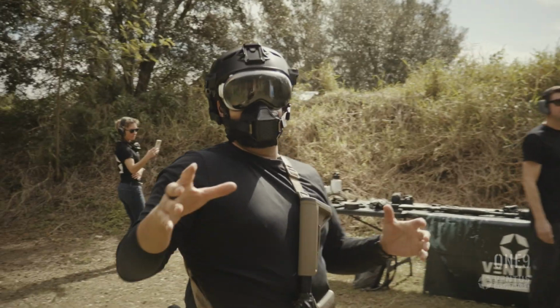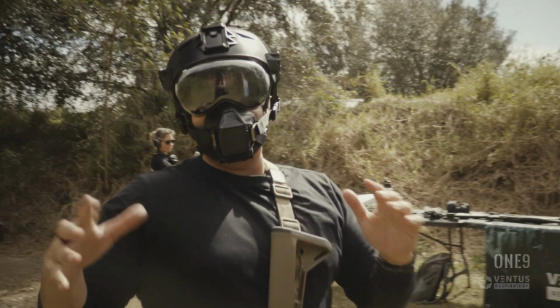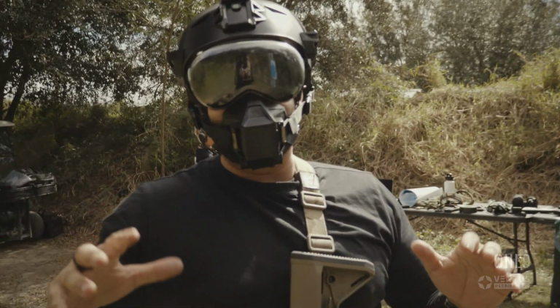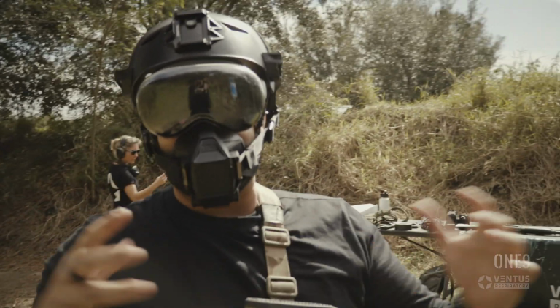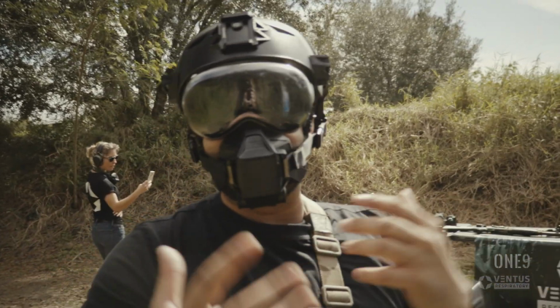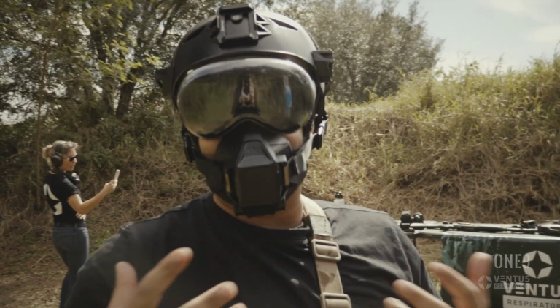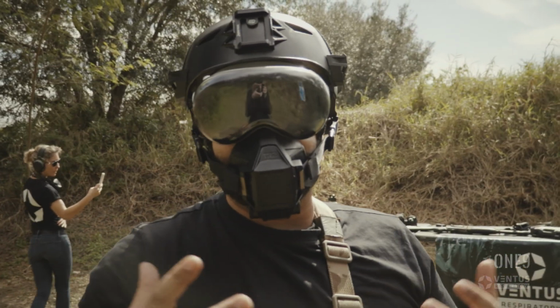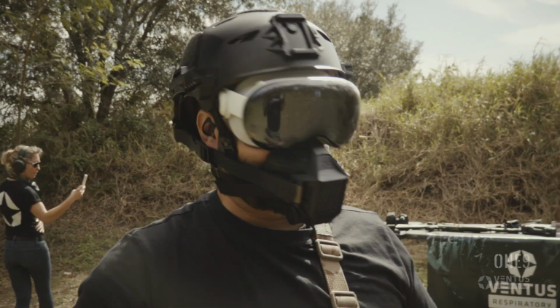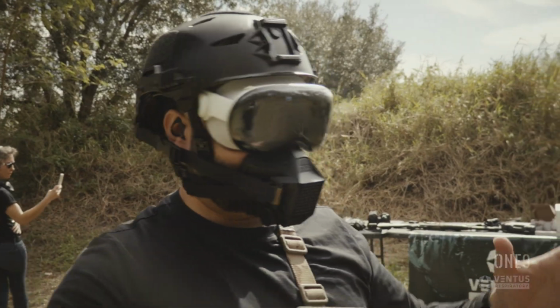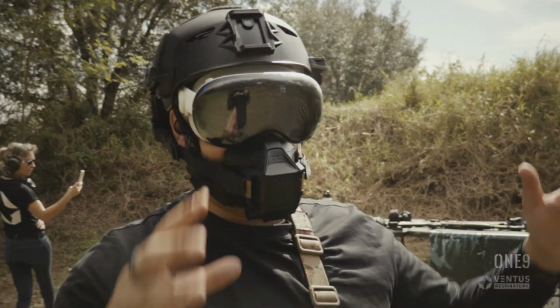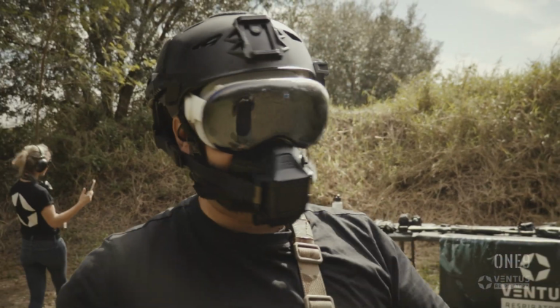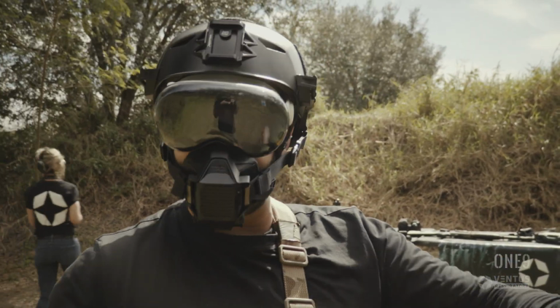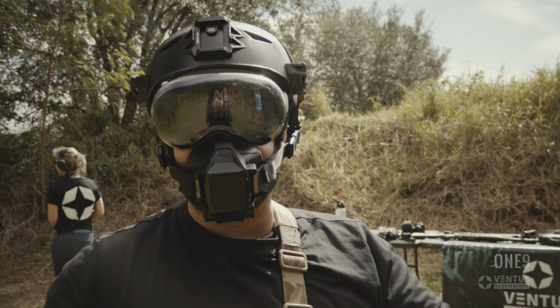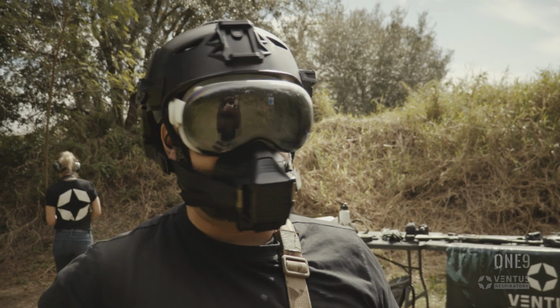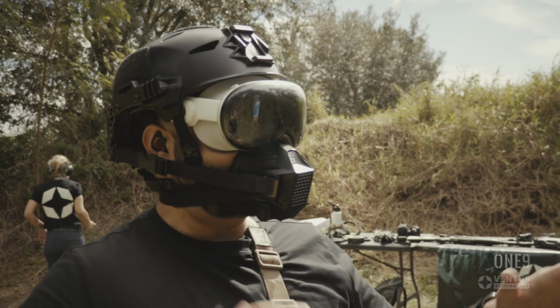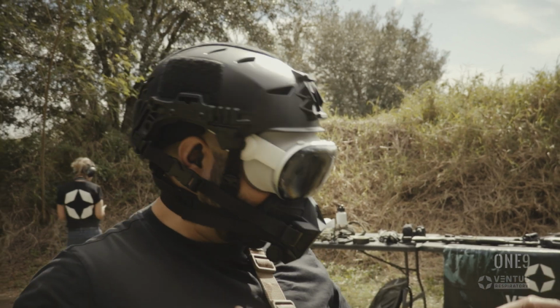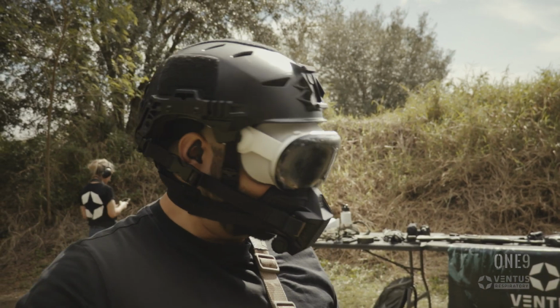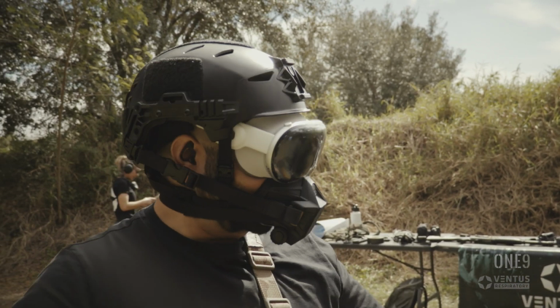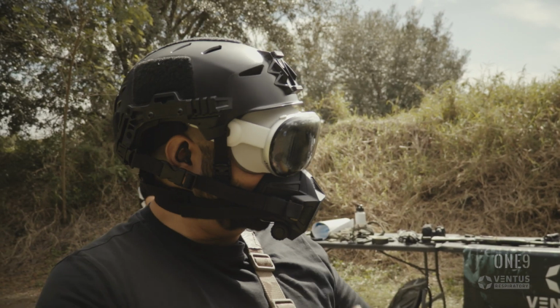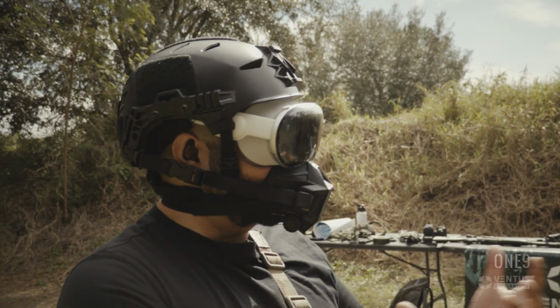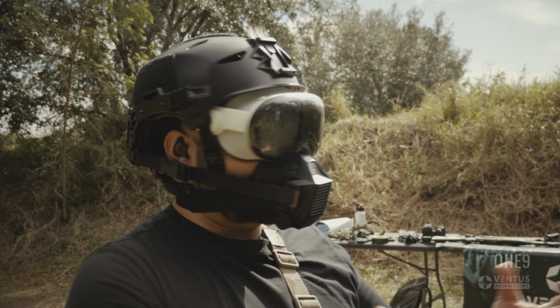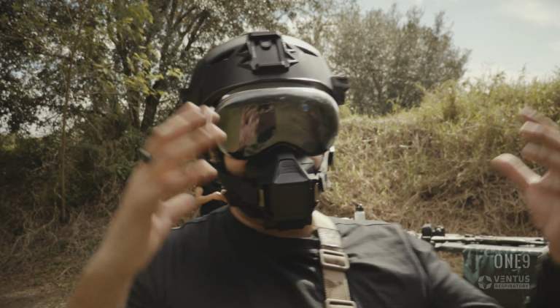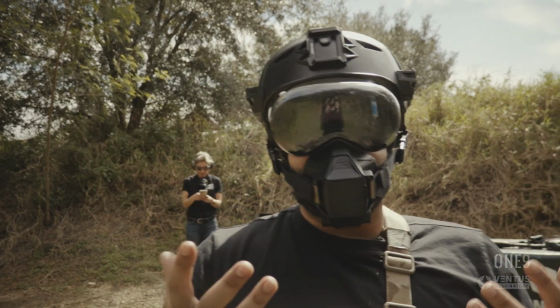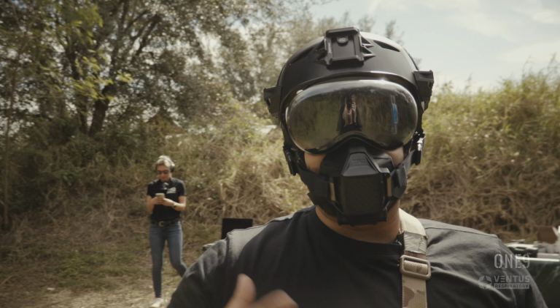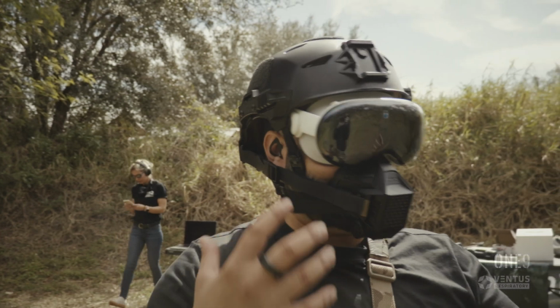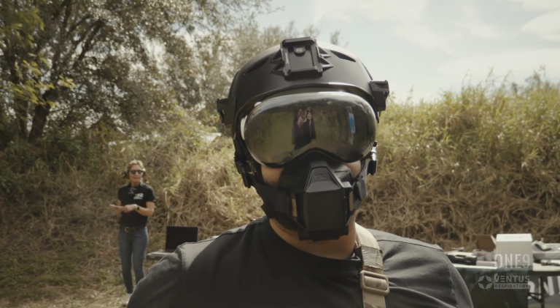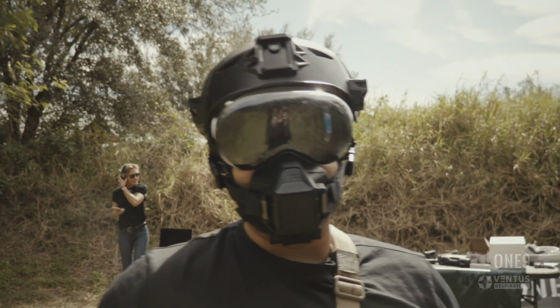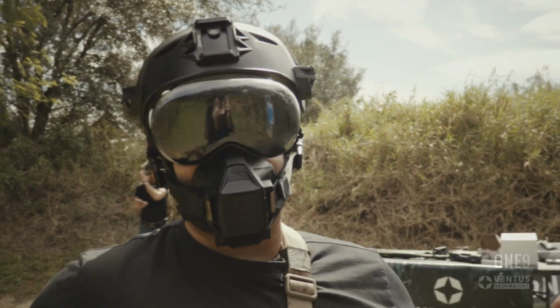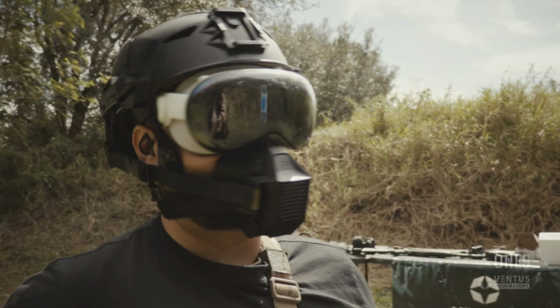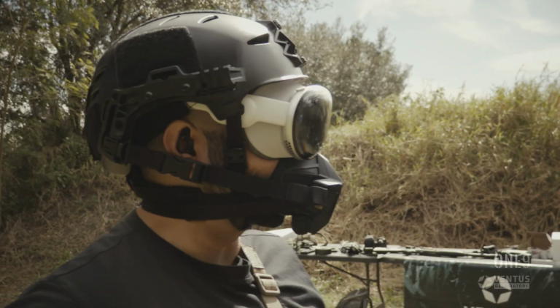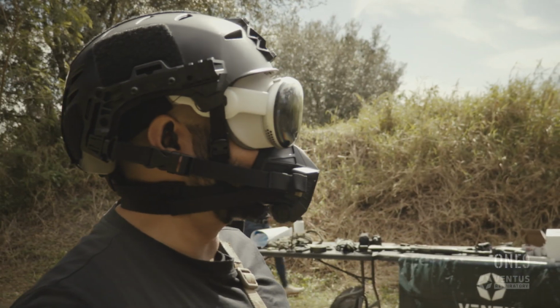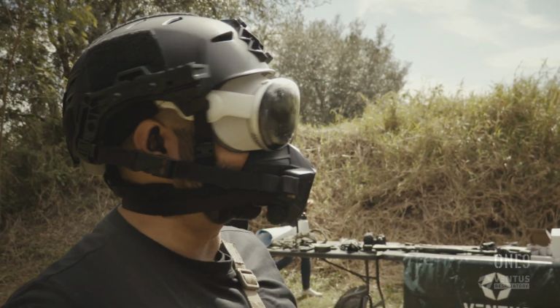We just tried a drill because I wanted to see what the lag is like. I know we've seen videos of people playing ping pong, but the ability to move your hands at the same speed as the cameras pick it up is just phenomenal. That was a really fun little drill.